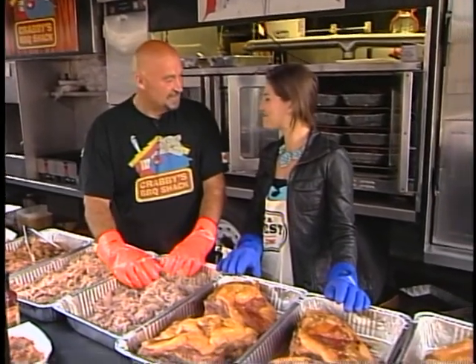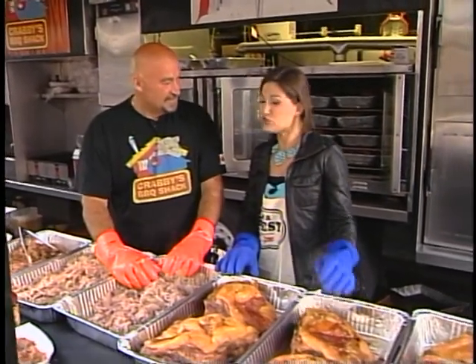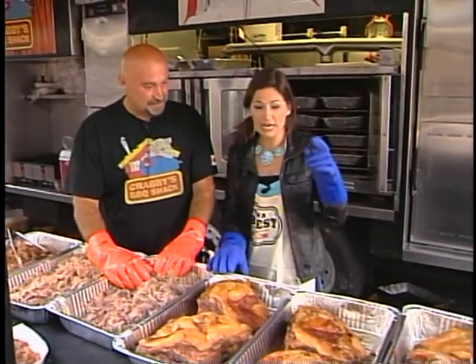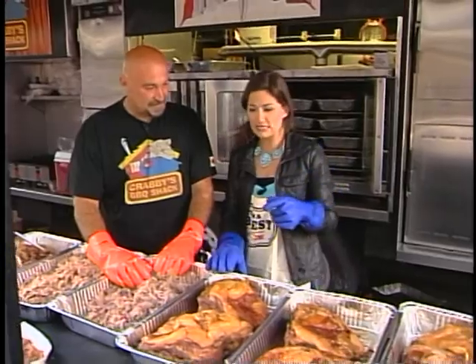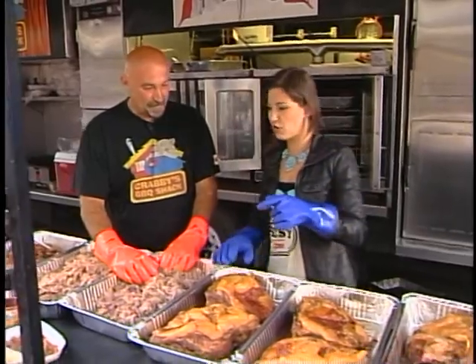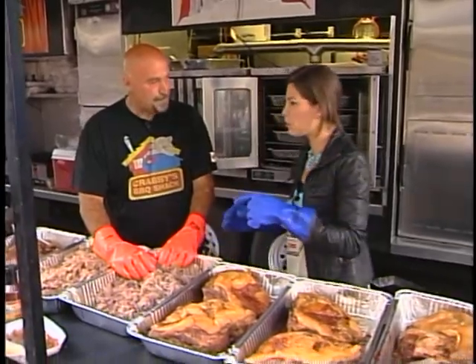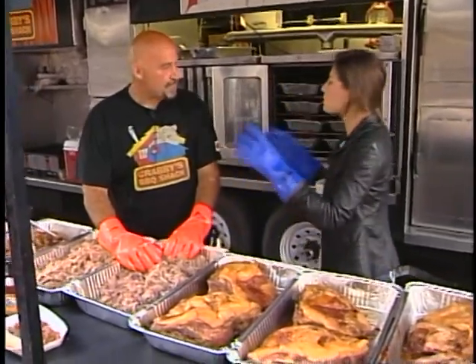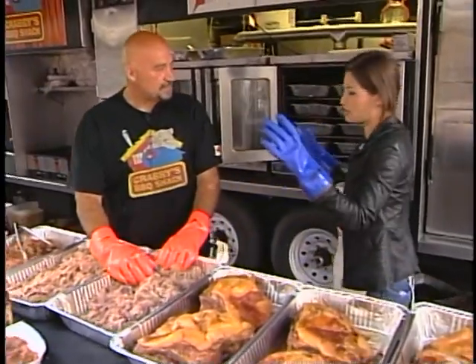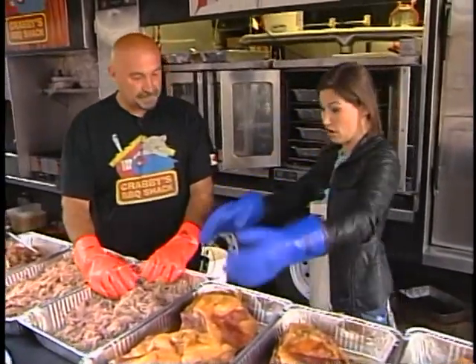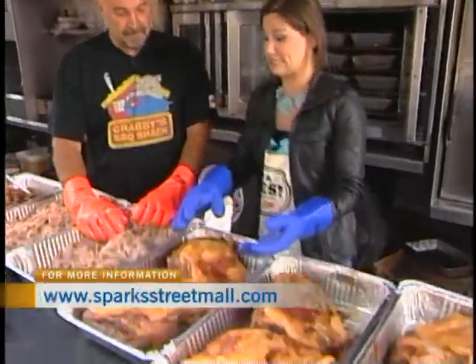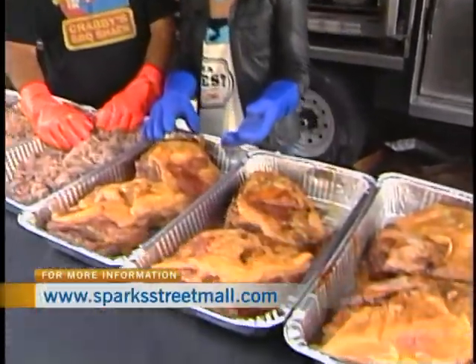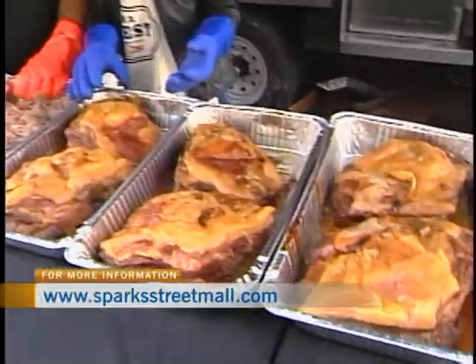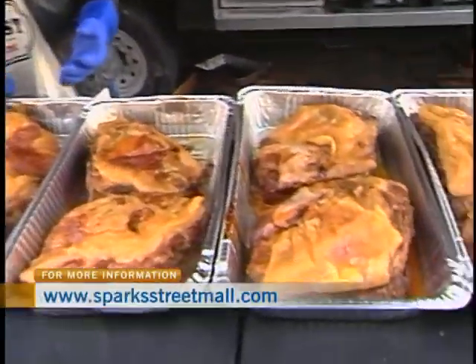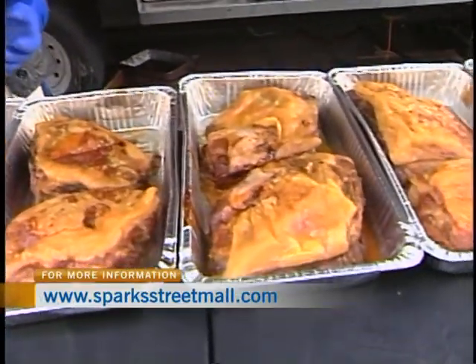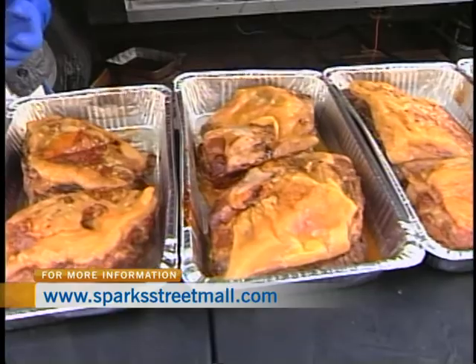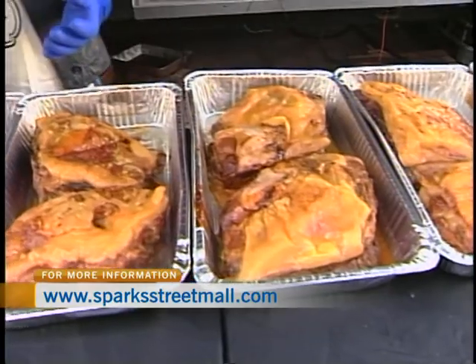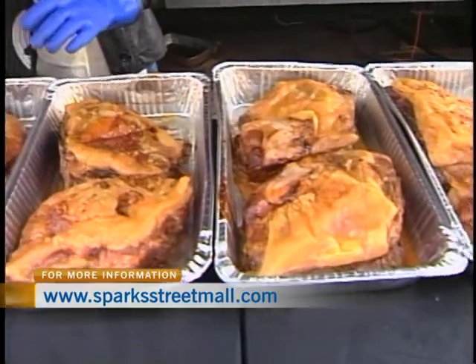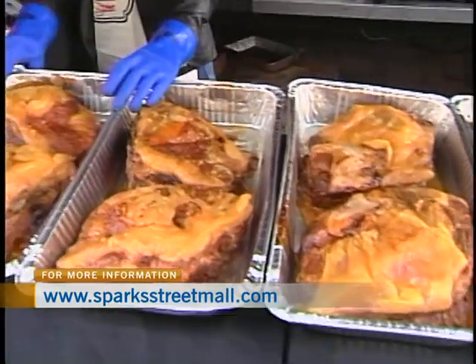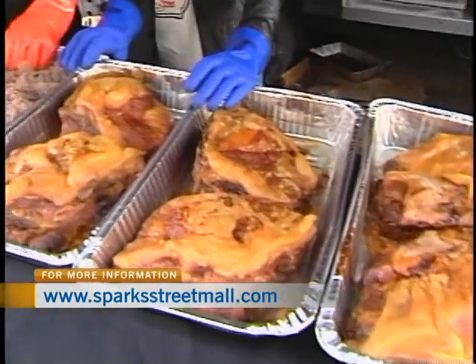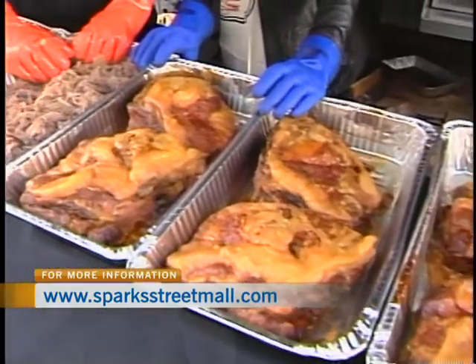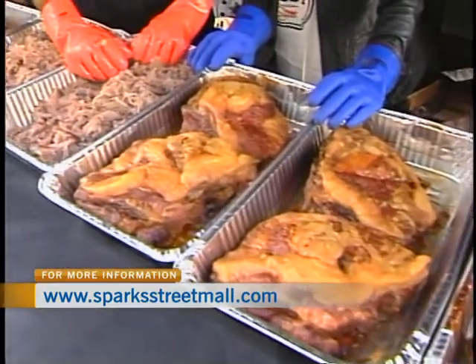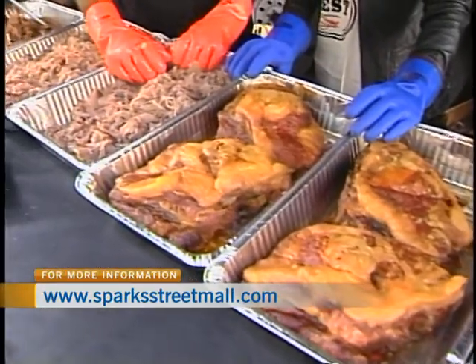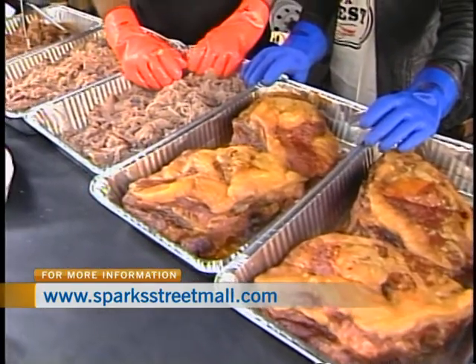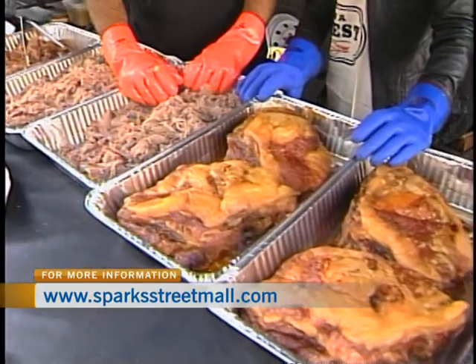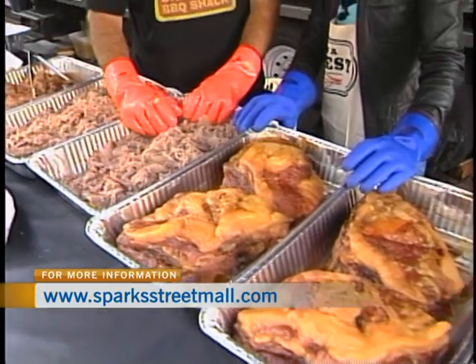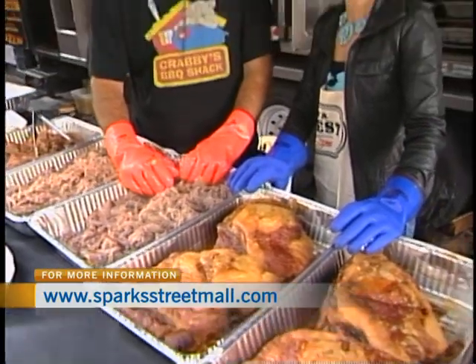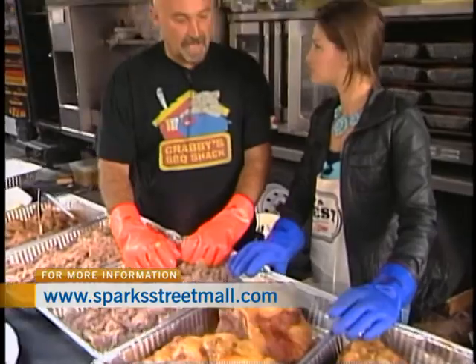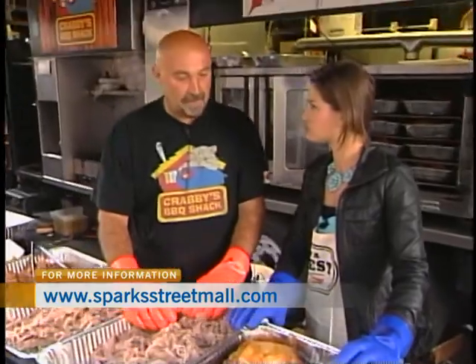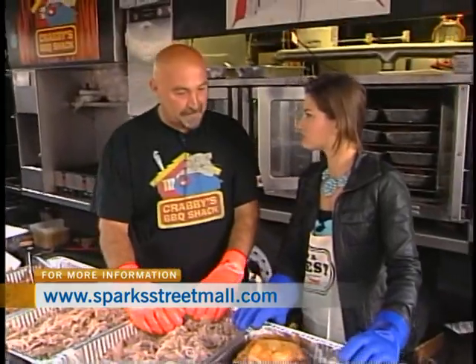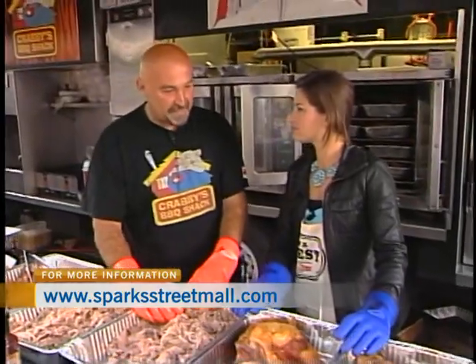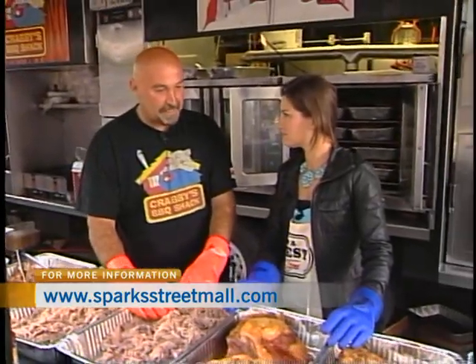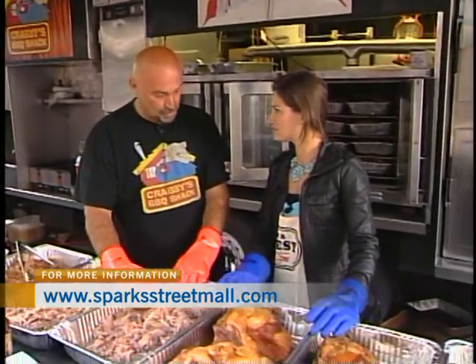Here at Krabby's, what will we find on the menu? Obviously some pulled pork. We have pulled pork, ribs, and some chicken, and also as the sides, we have baked beans and creamy coleslaw.